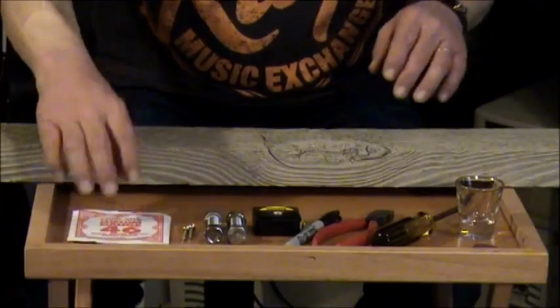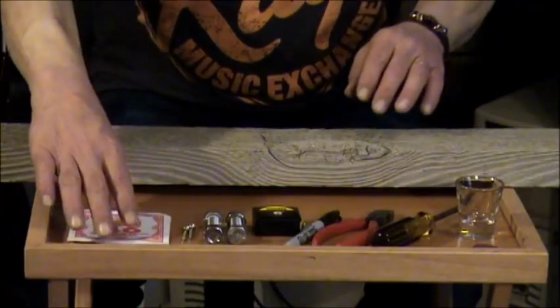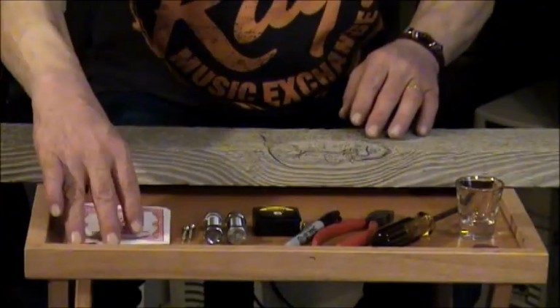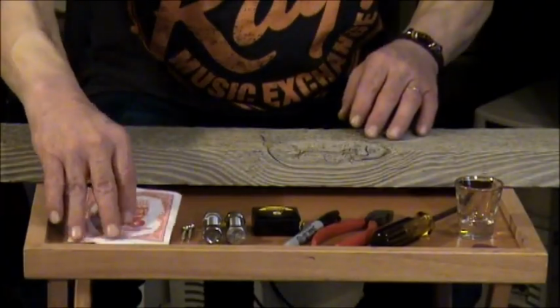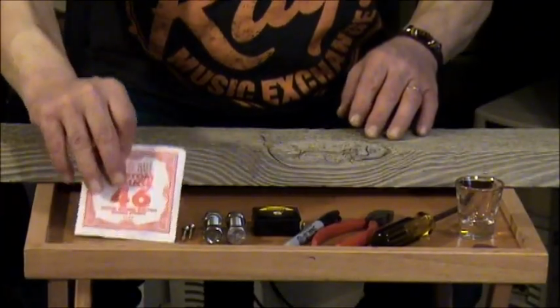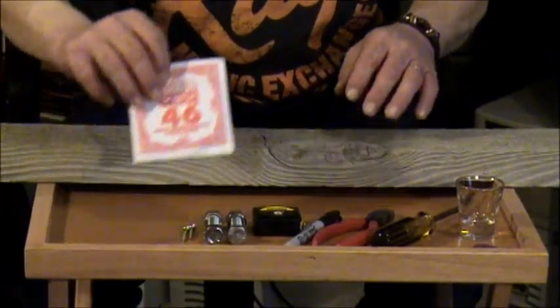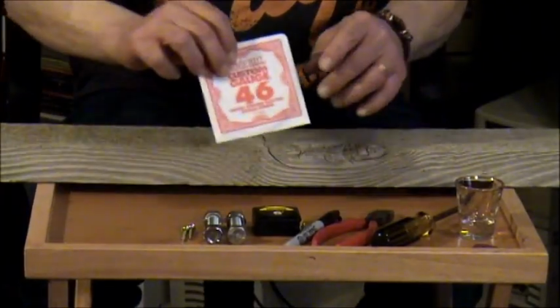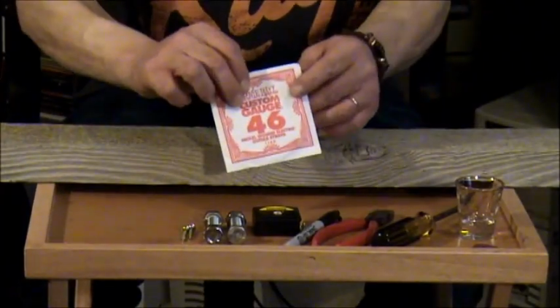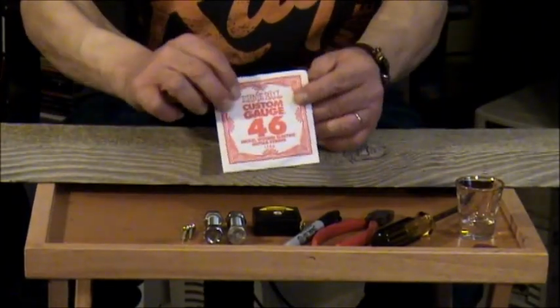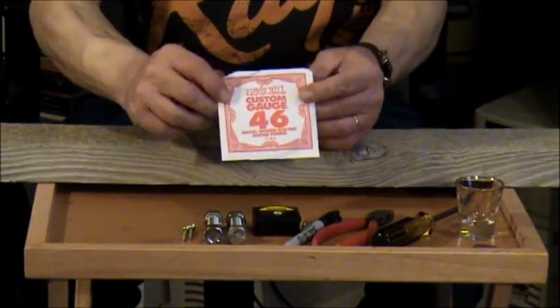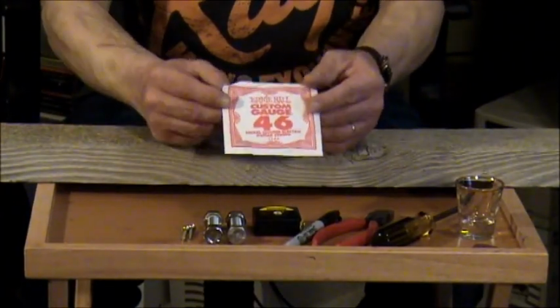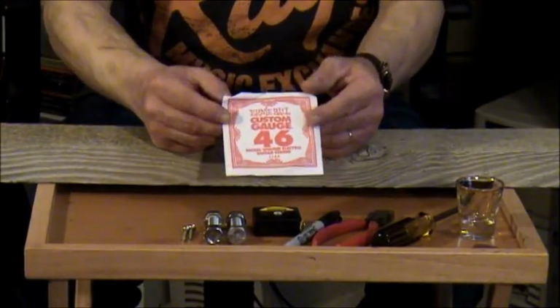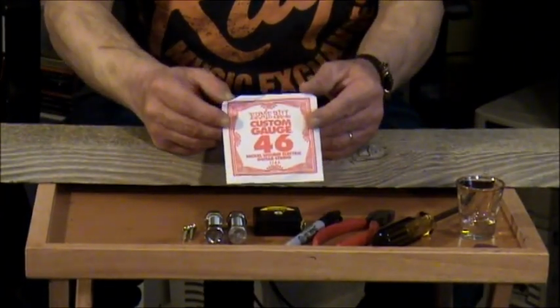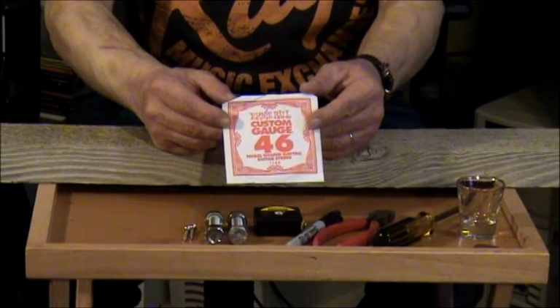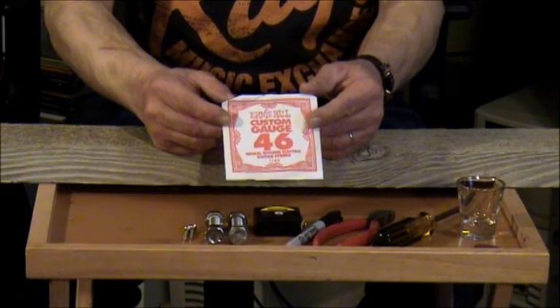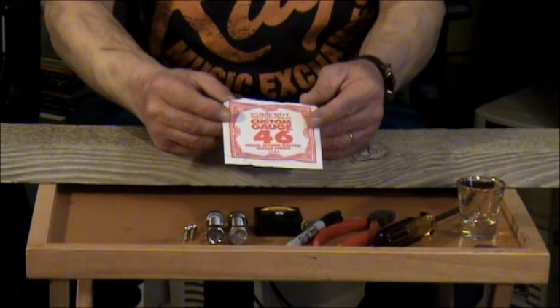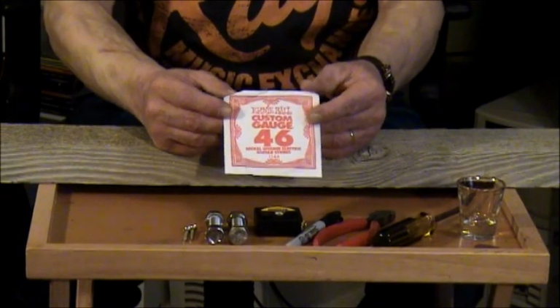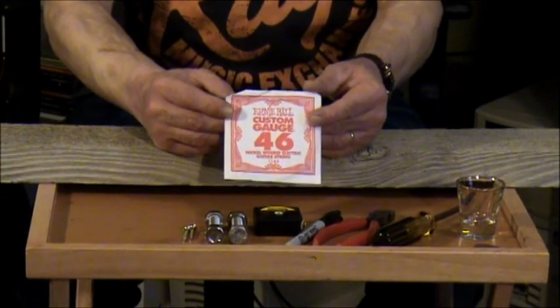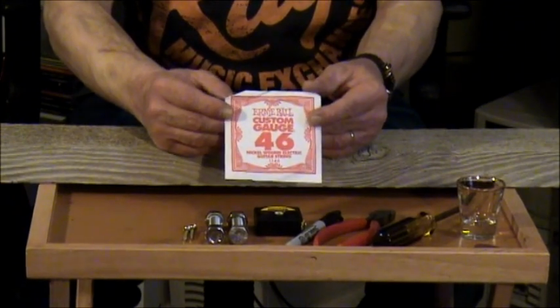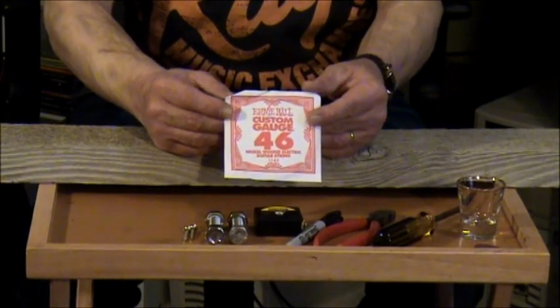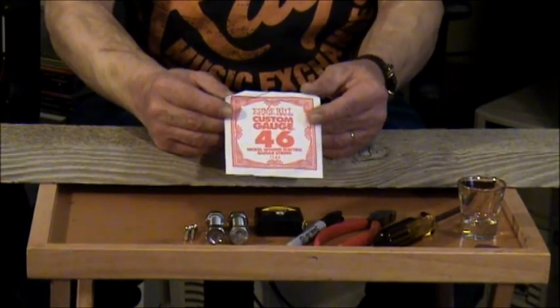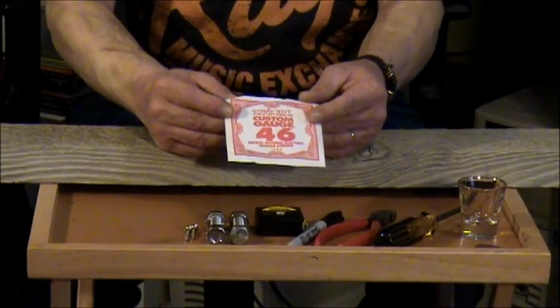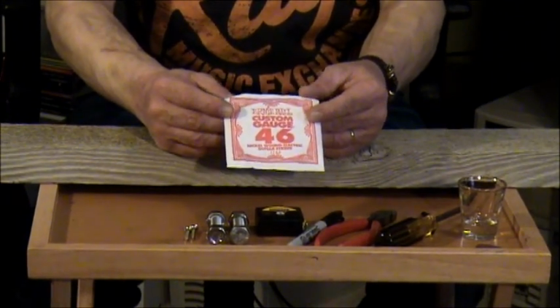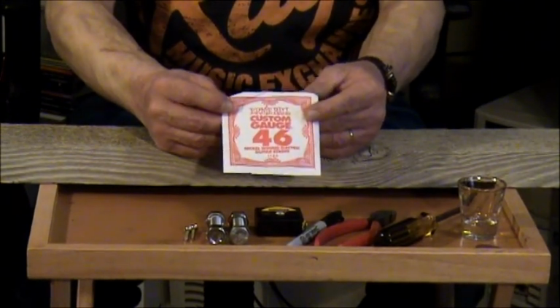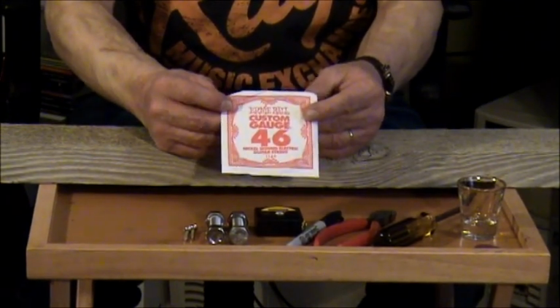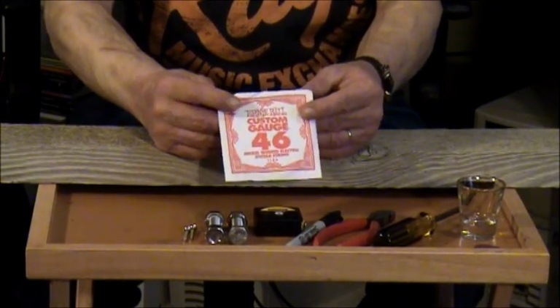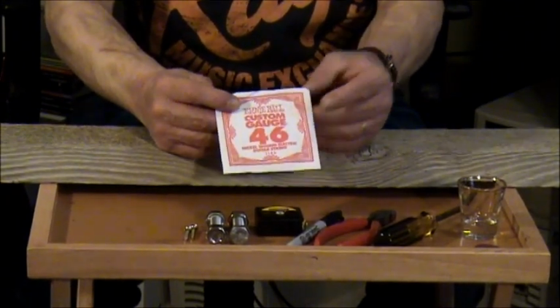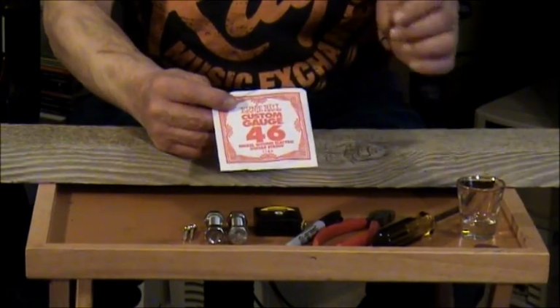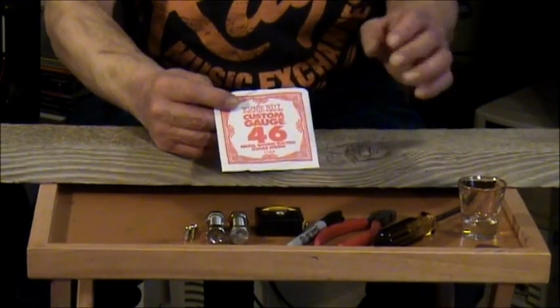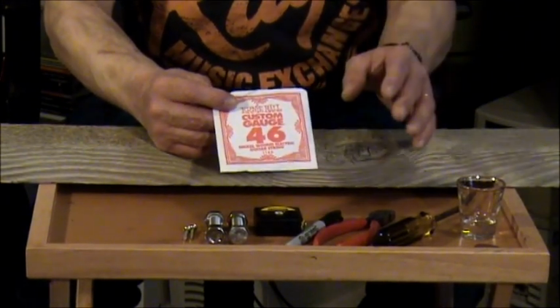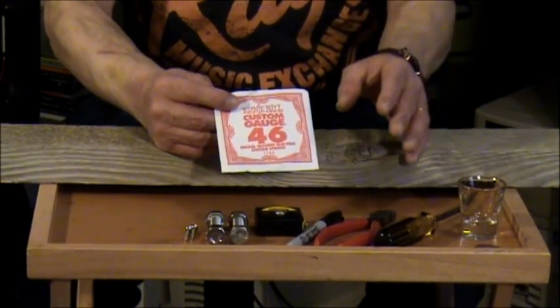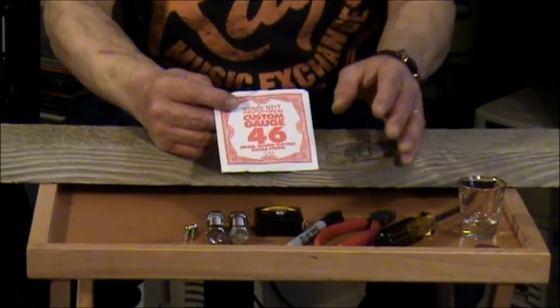You'll need a guitar string. I'm using a low E string — this is a 46 gauge. The low E string is the thick wound string.